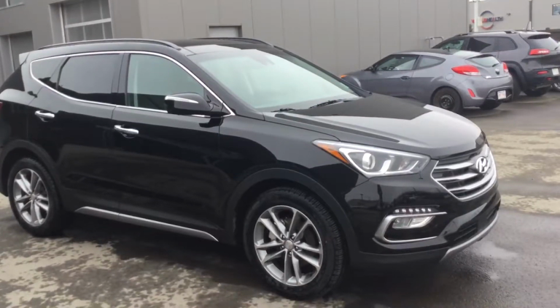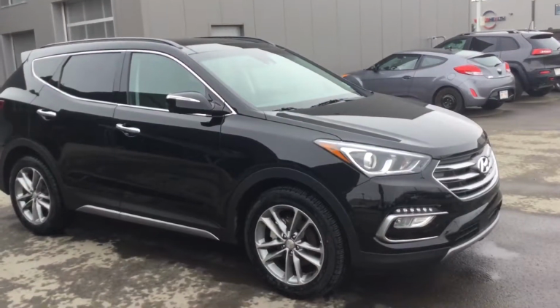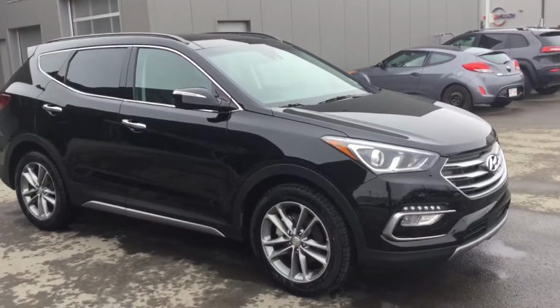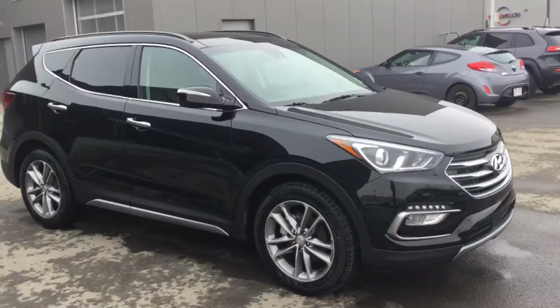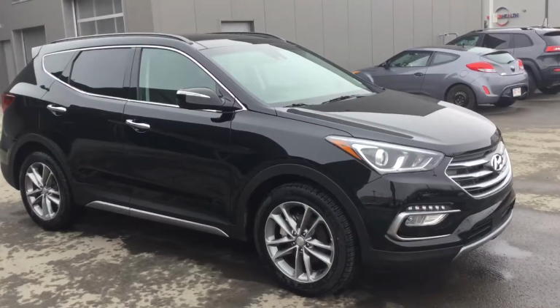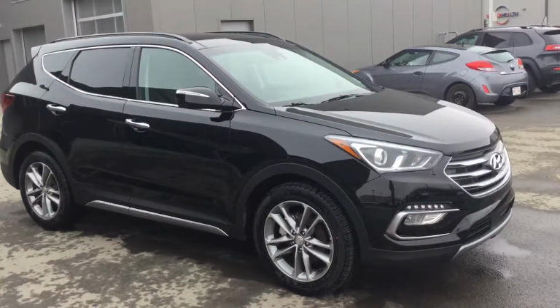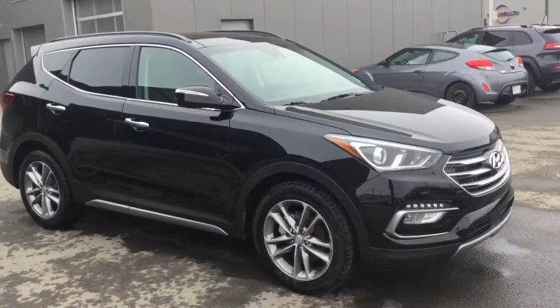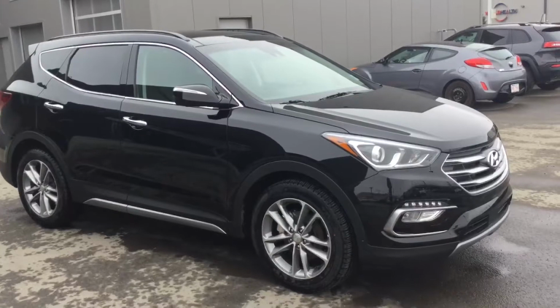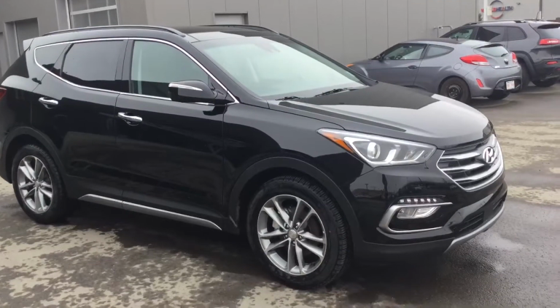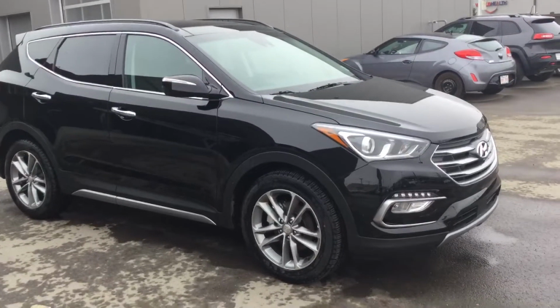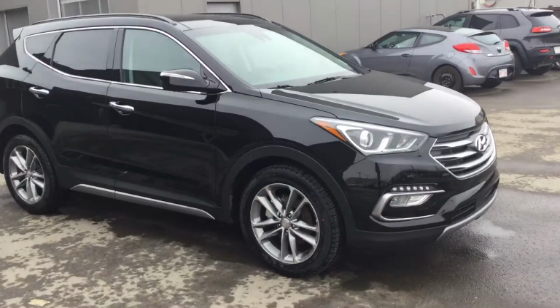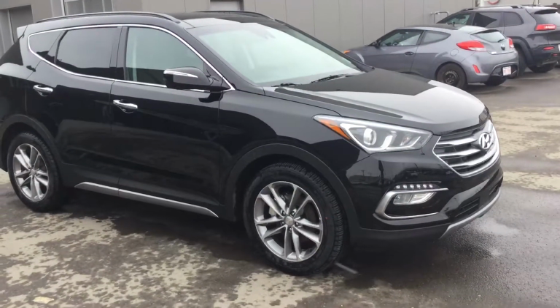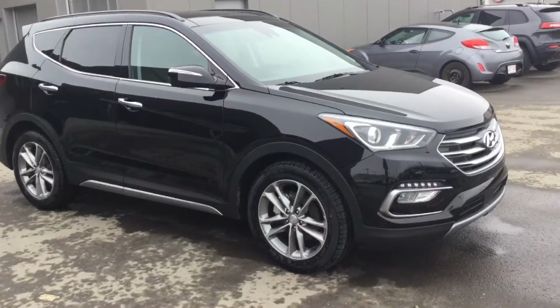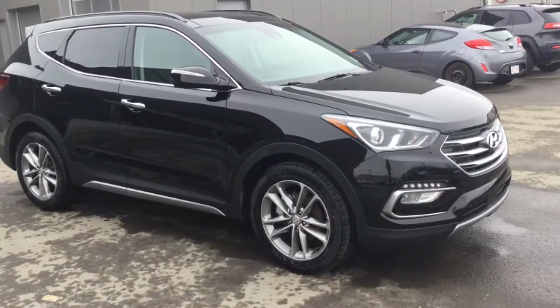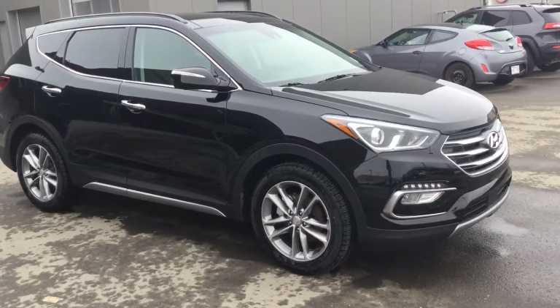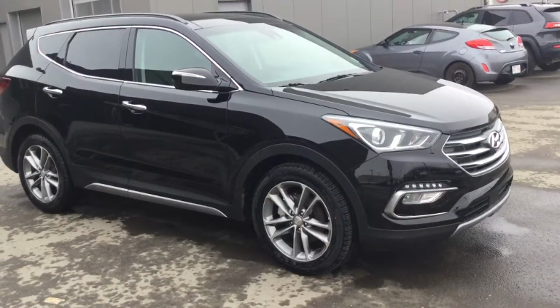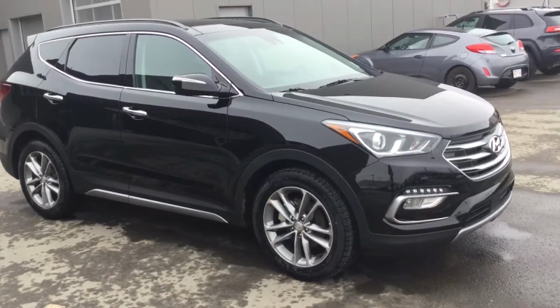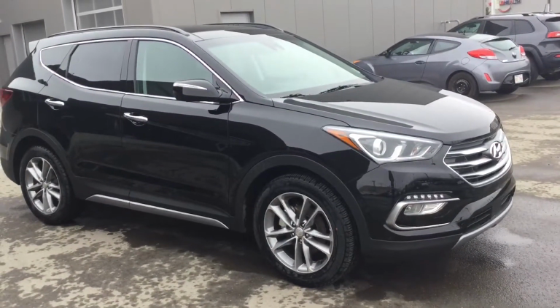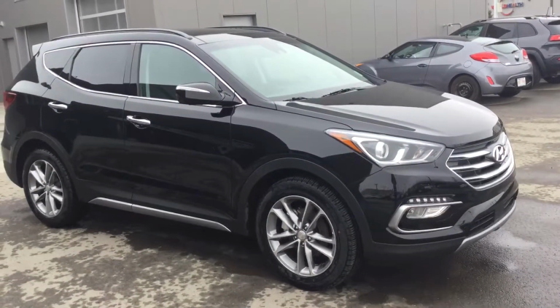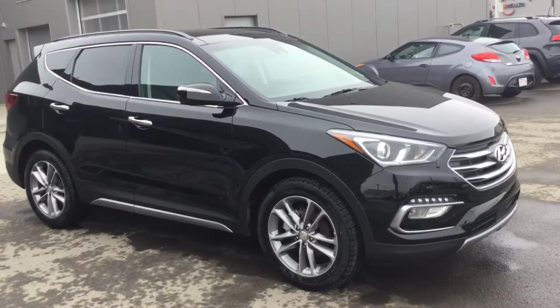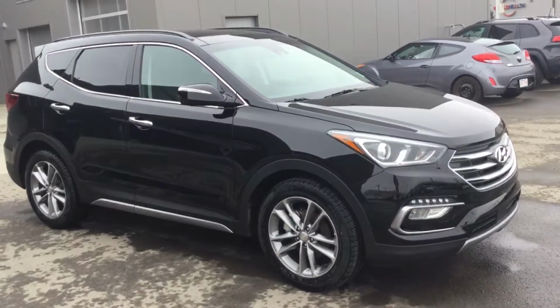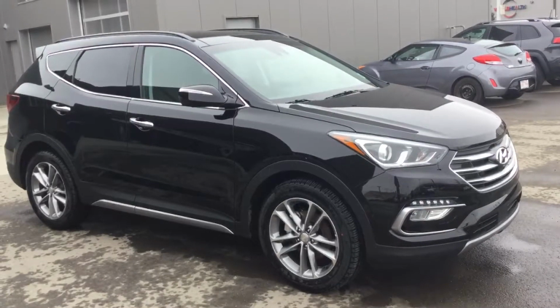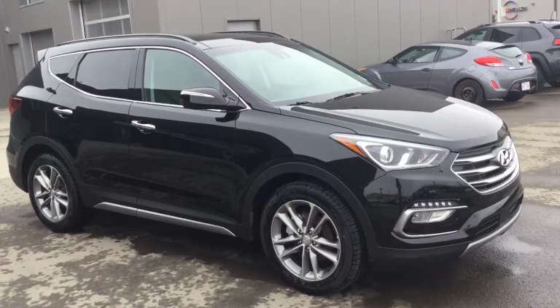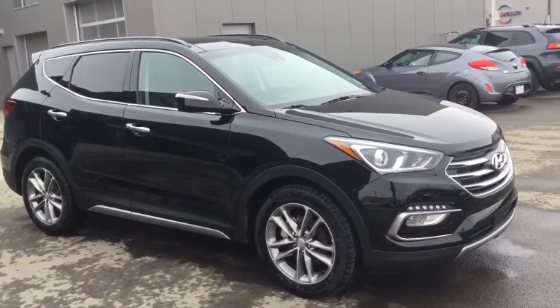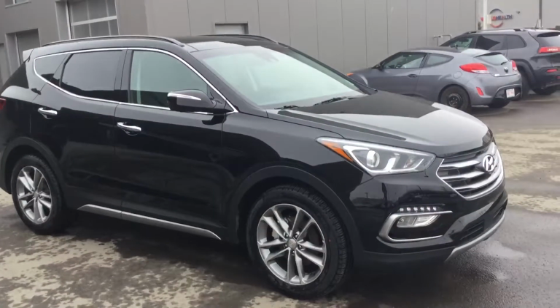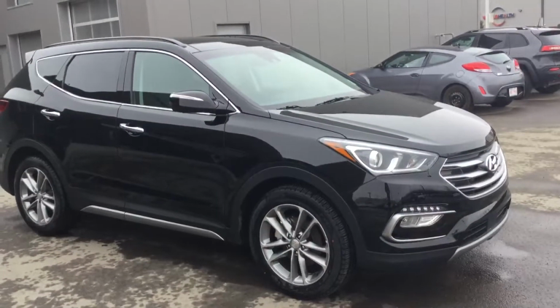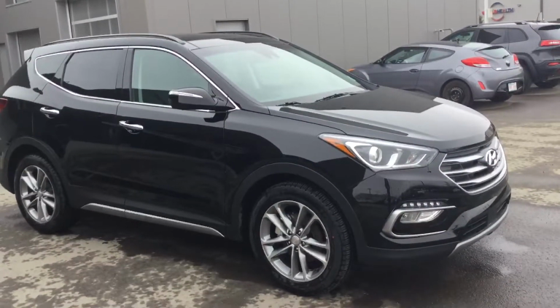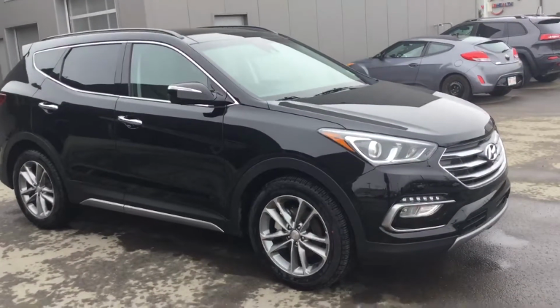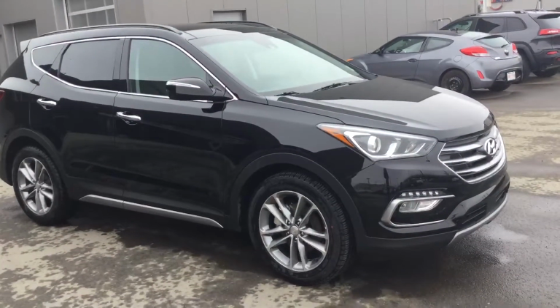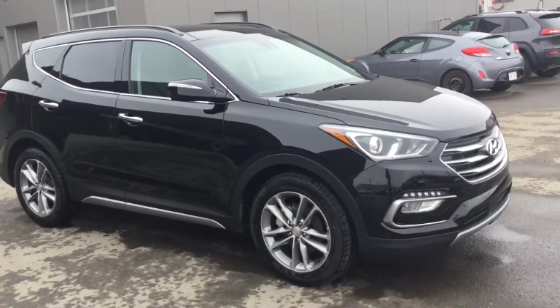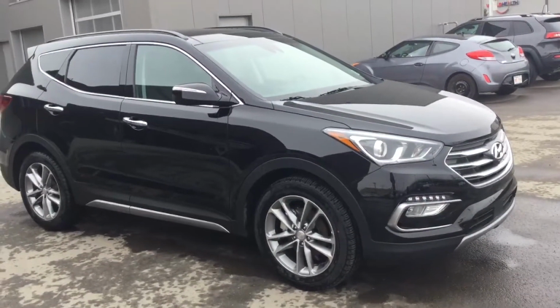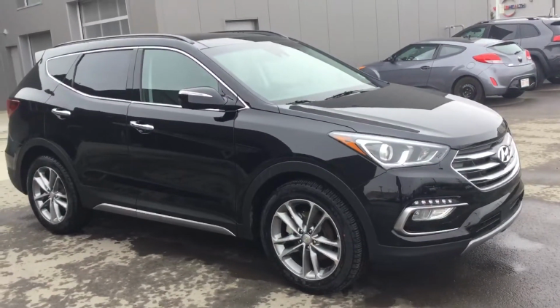Starting with the exterior of the Santa Fe, we have these beautiful projection headlights, LED daylights, and fog lights. Also on the side of the Santa Fe we have these LED signals and these gorgeous rims that come along.